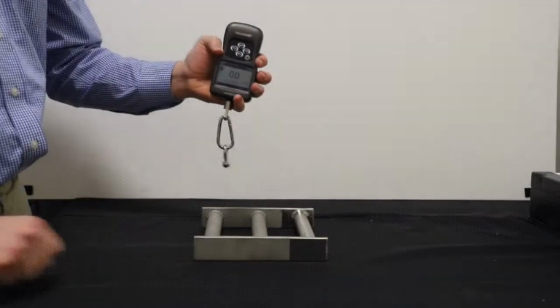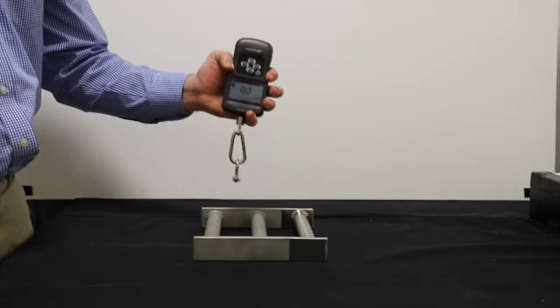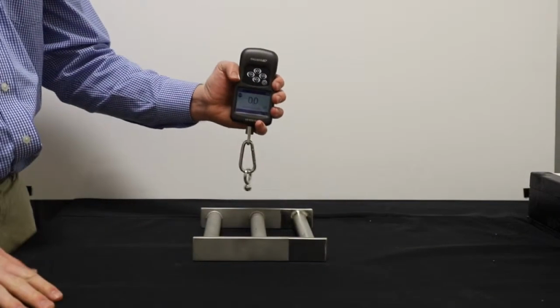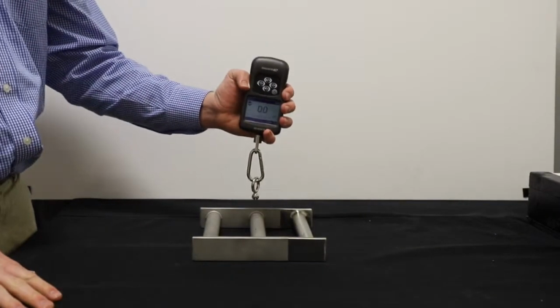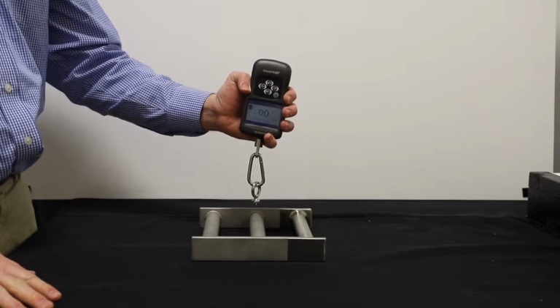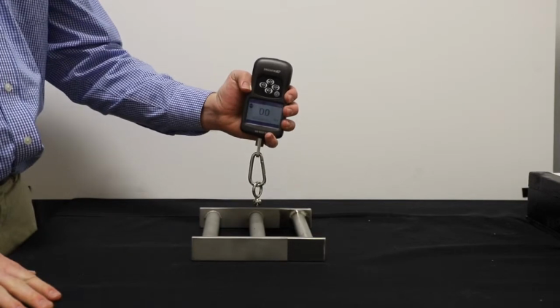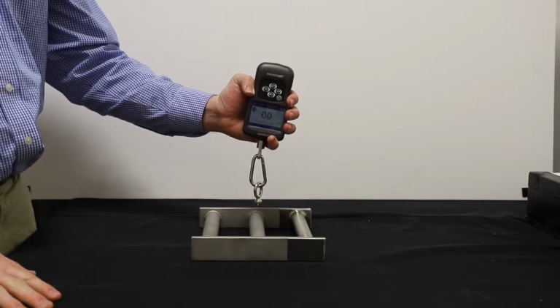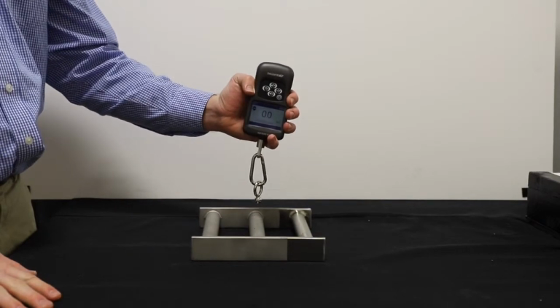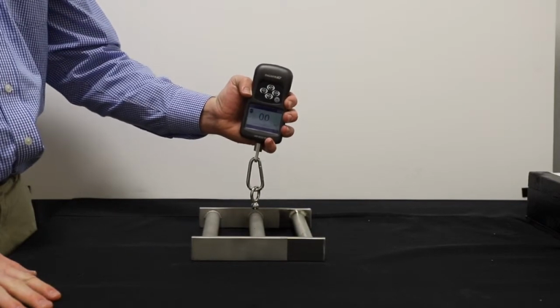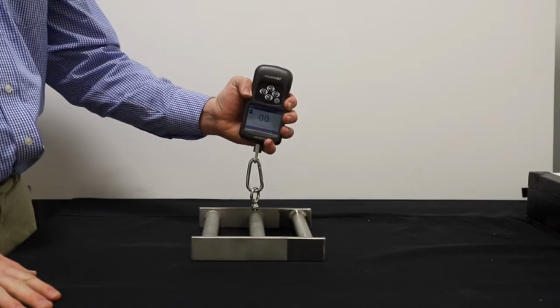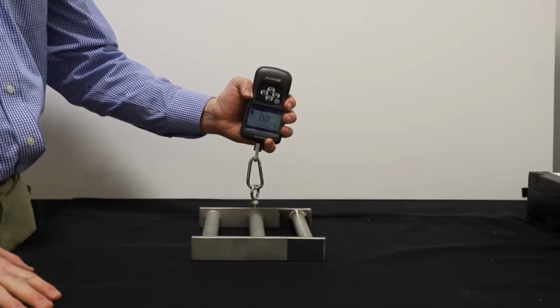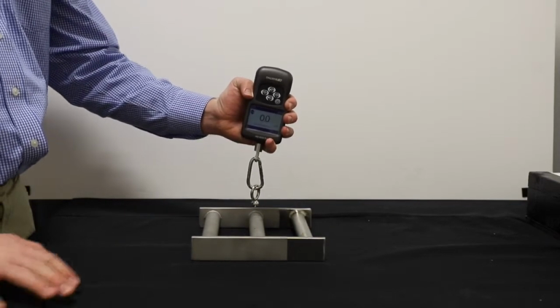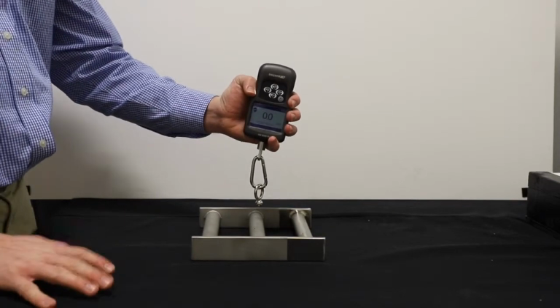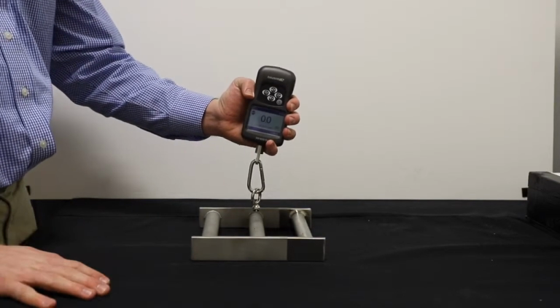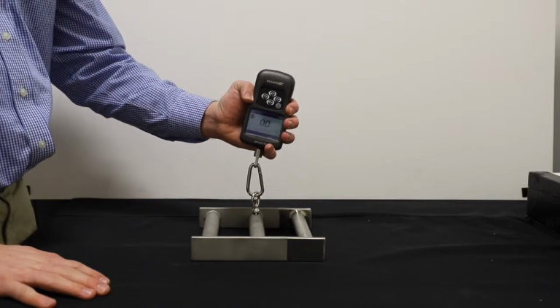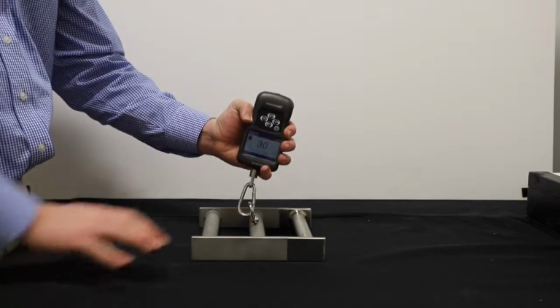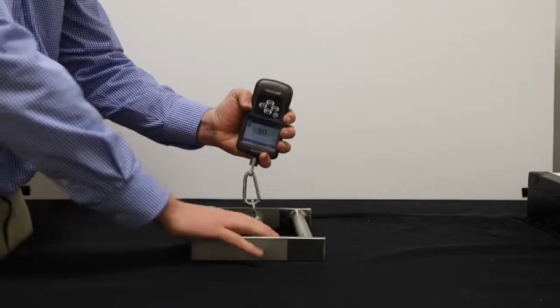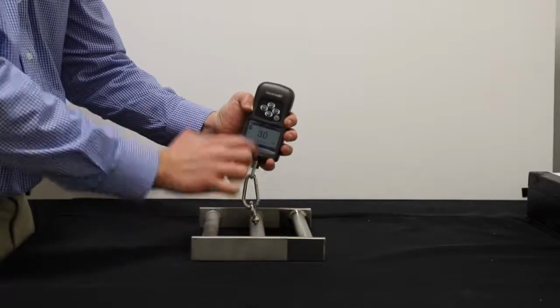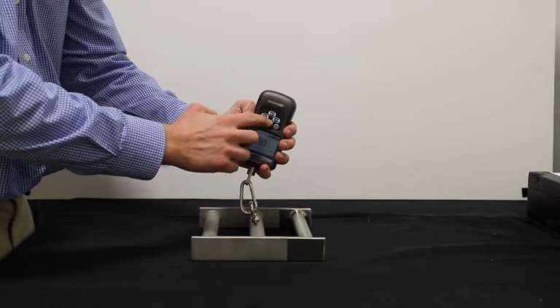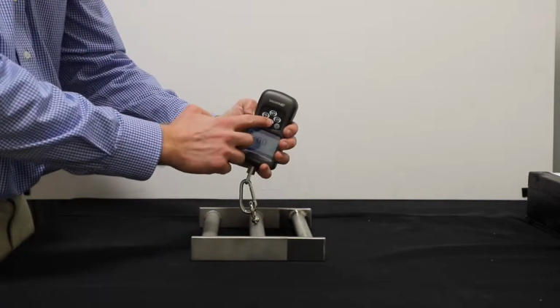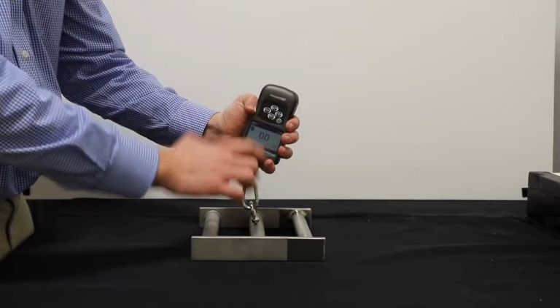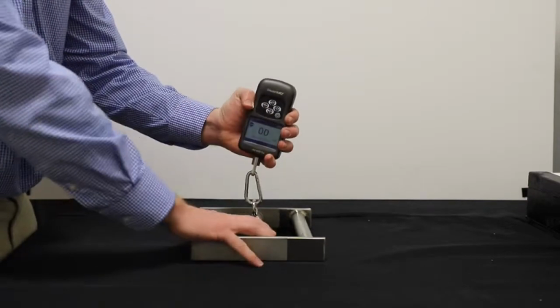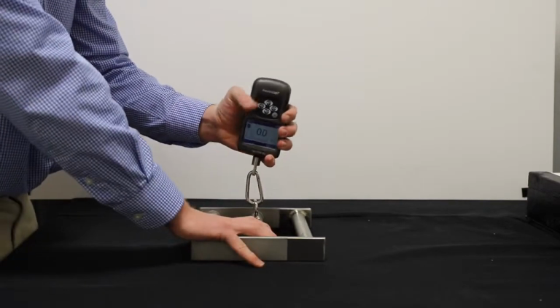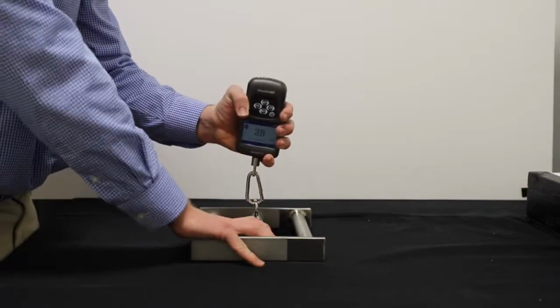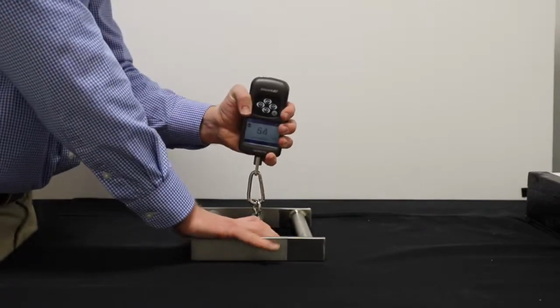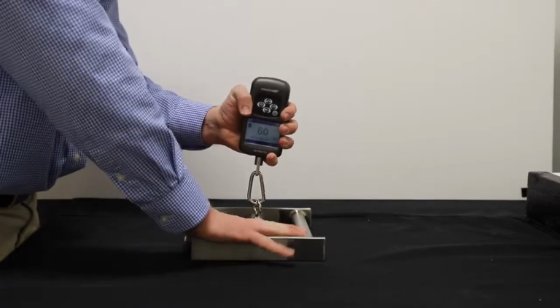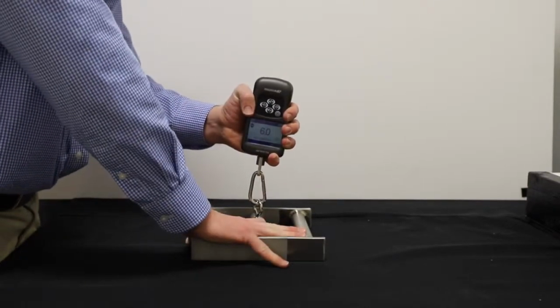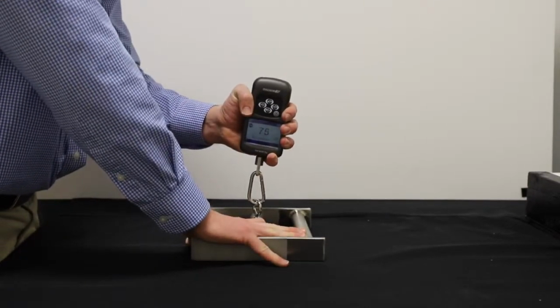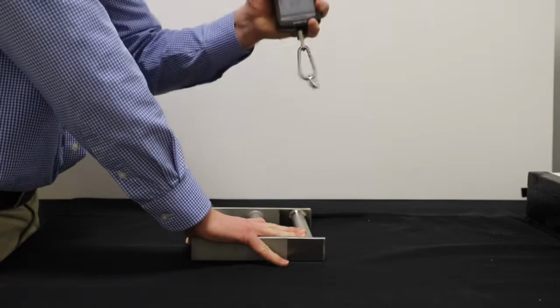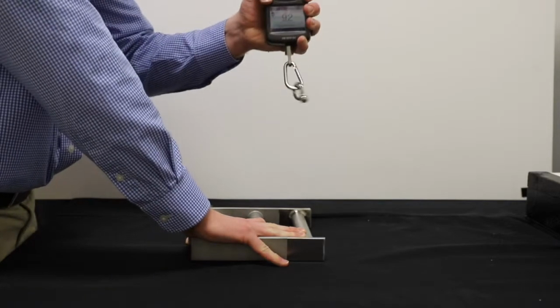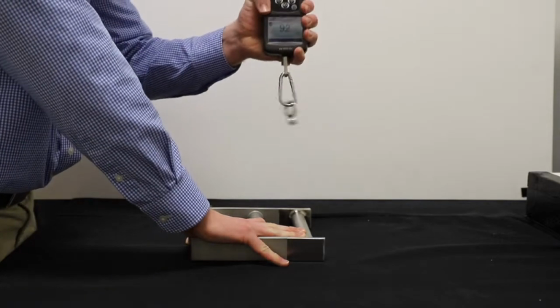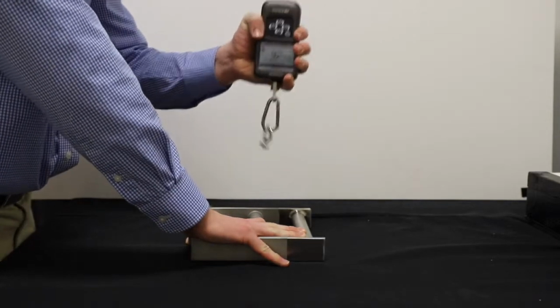Once you've attached your test ball to your digital scale, gently hang it over until it attracts to the strongest point of your magnet. Then zero out your scale and begin pulling slowly directly up.